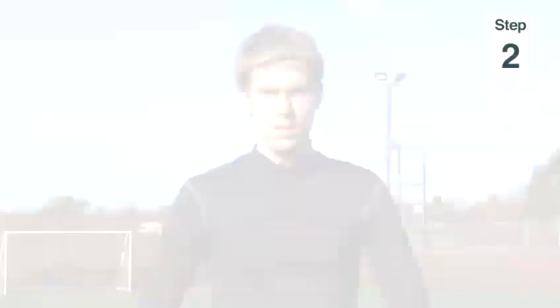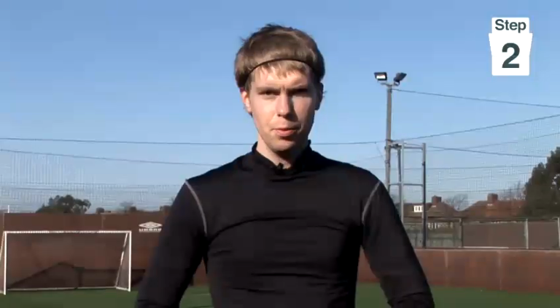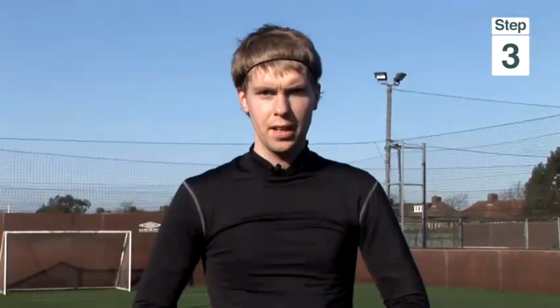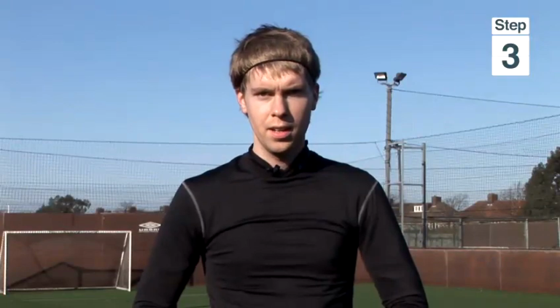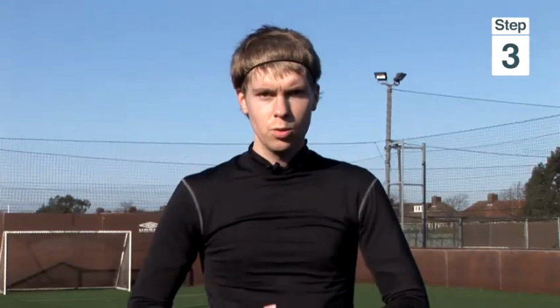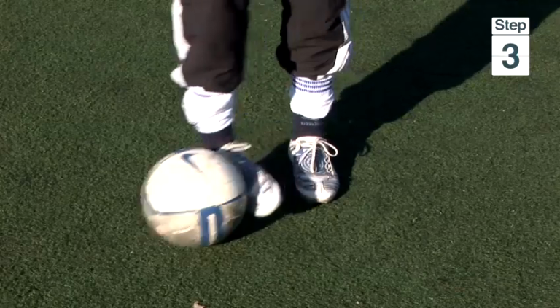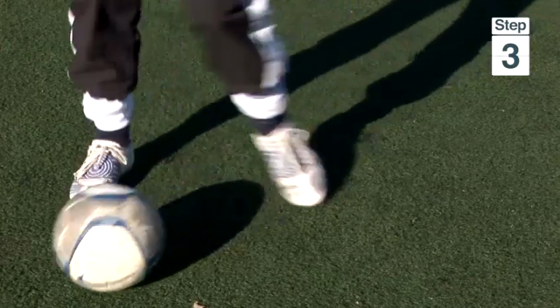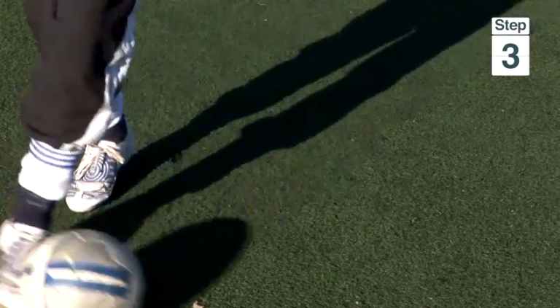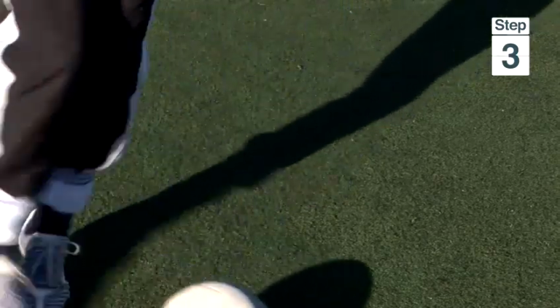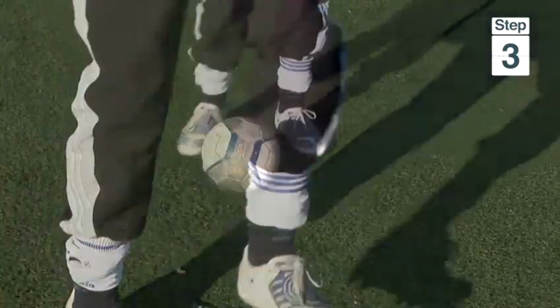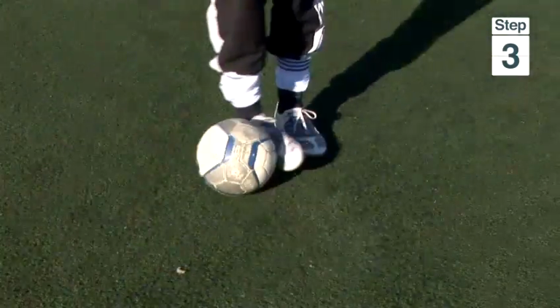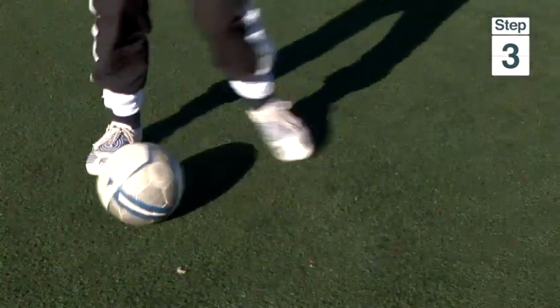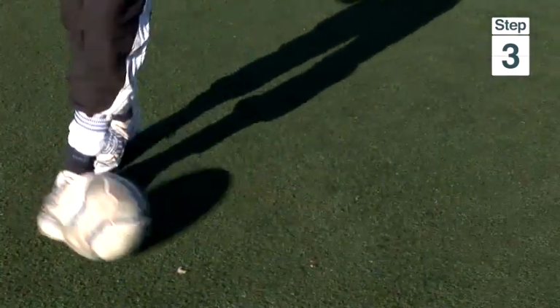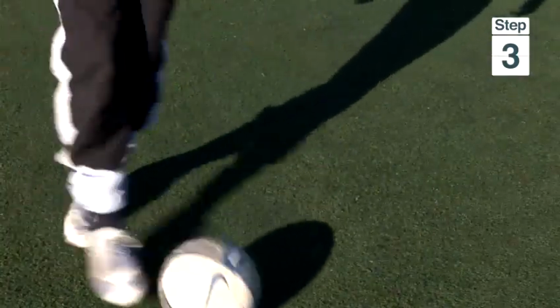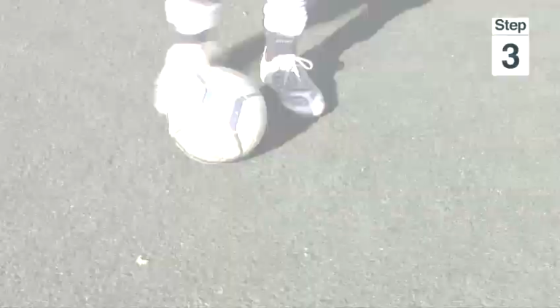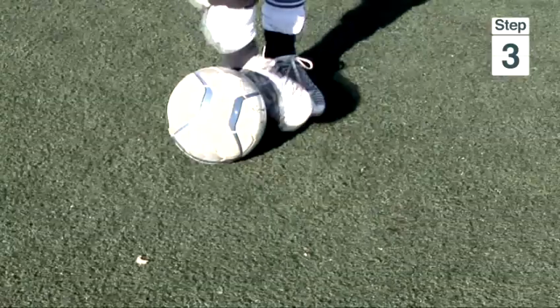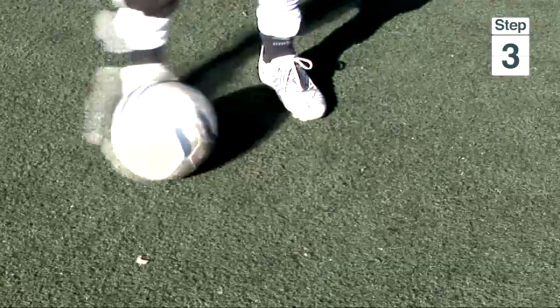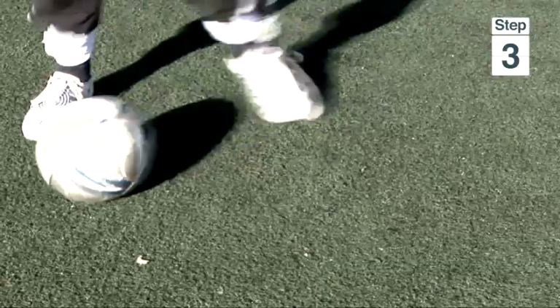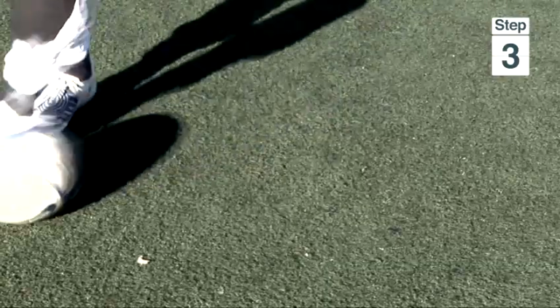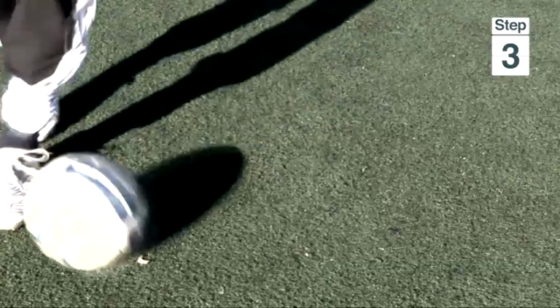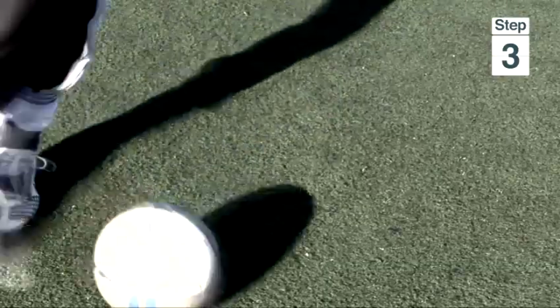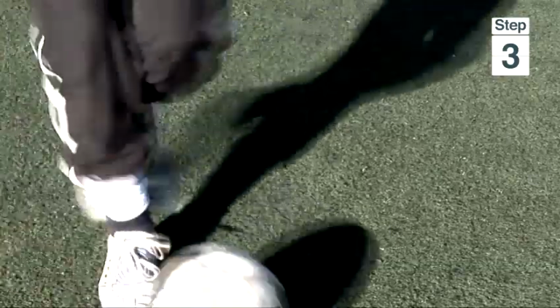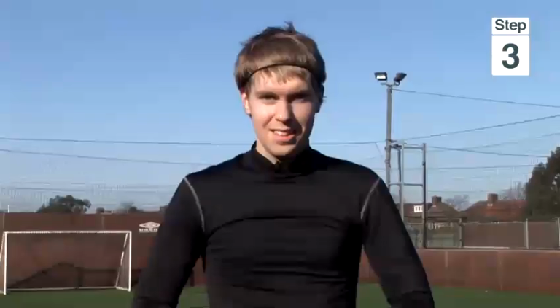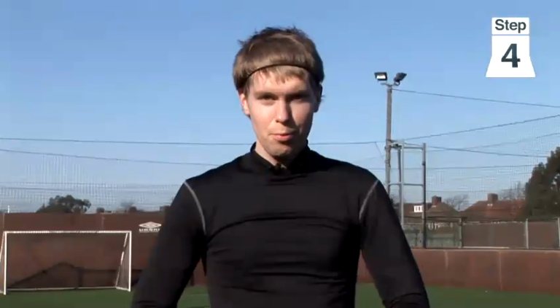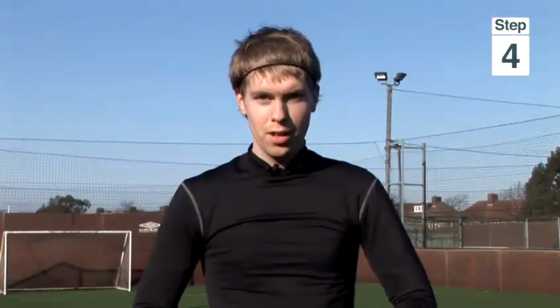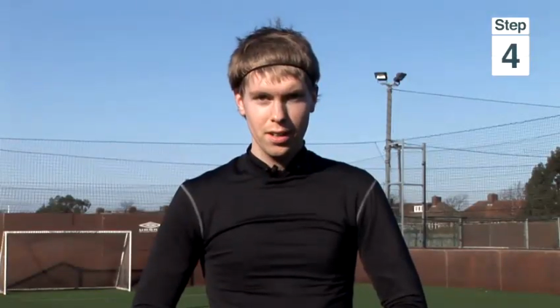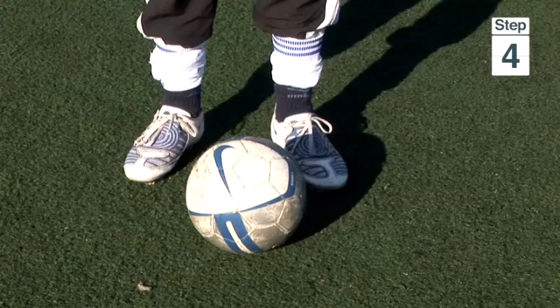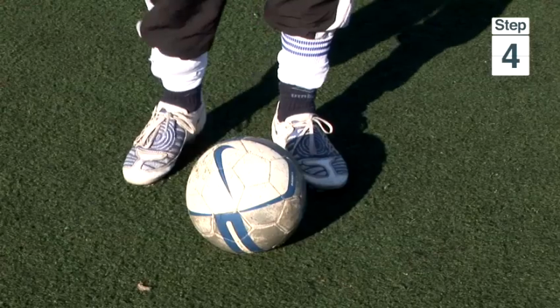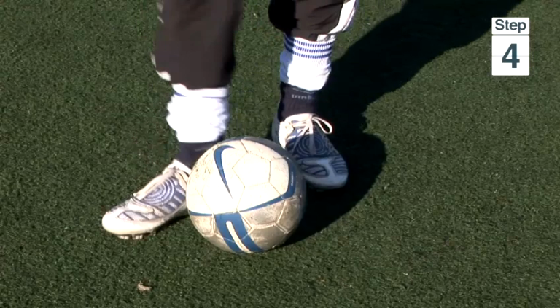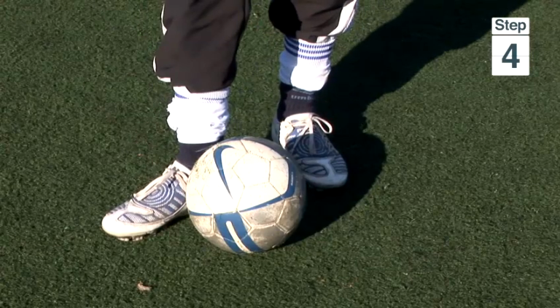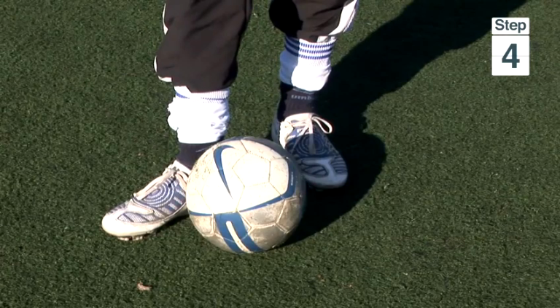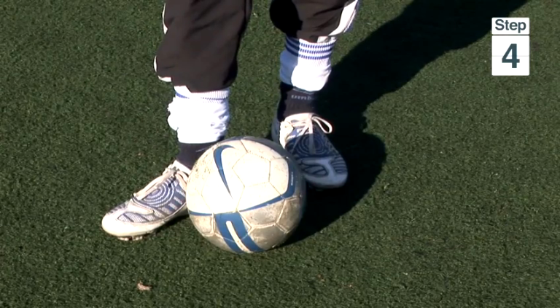Step 3: dribbling the ball with the outside of both your feet in turn. Step 4: keeping the ball close so you get a touch in every step.